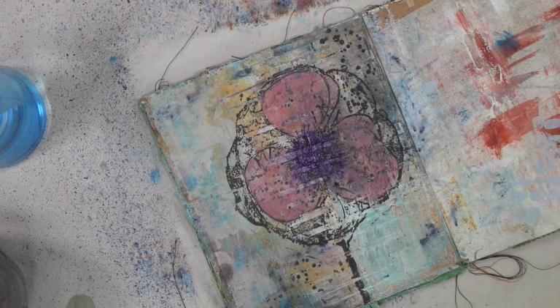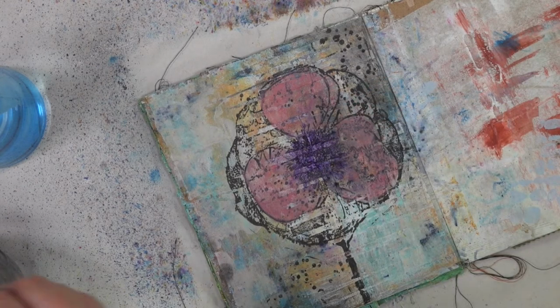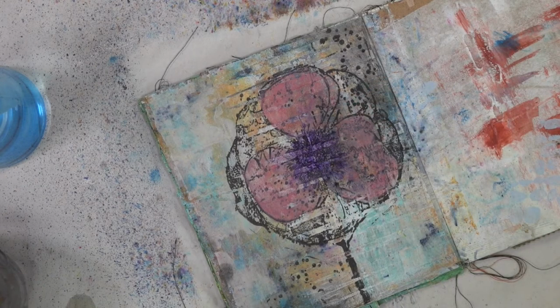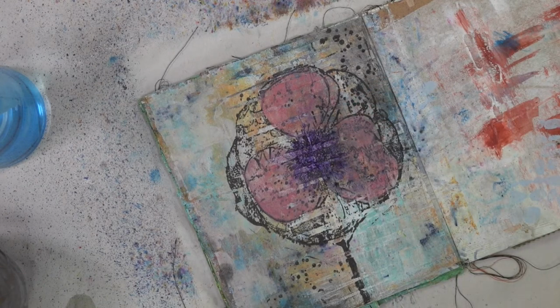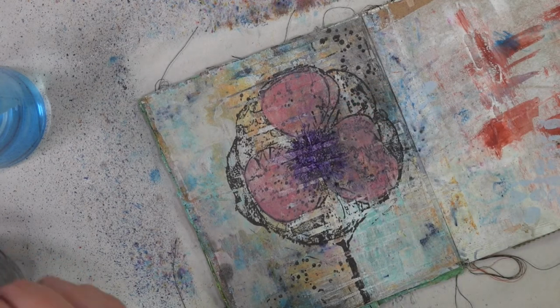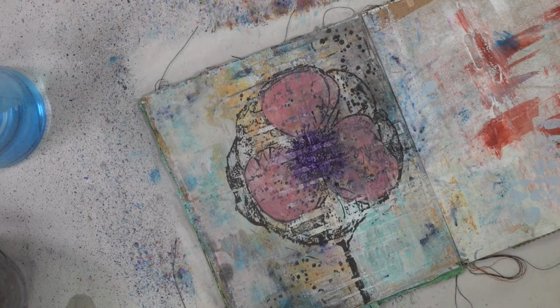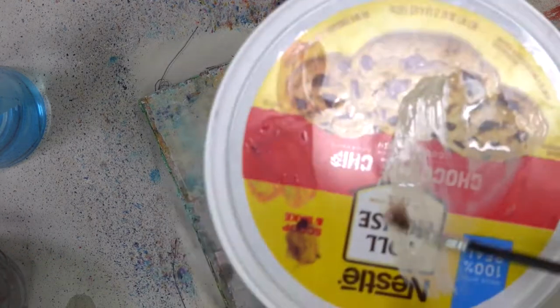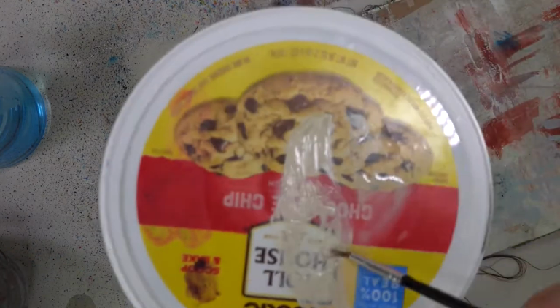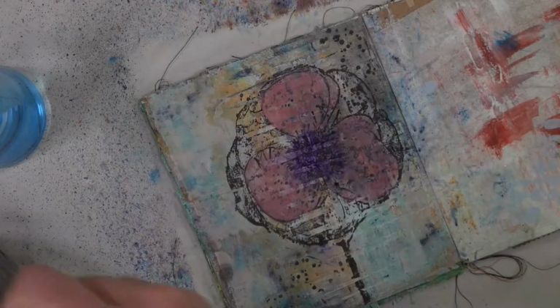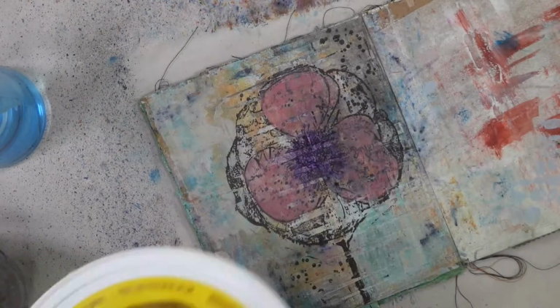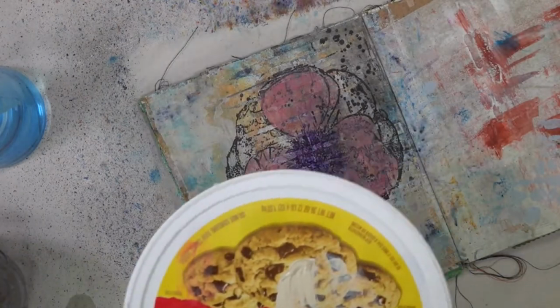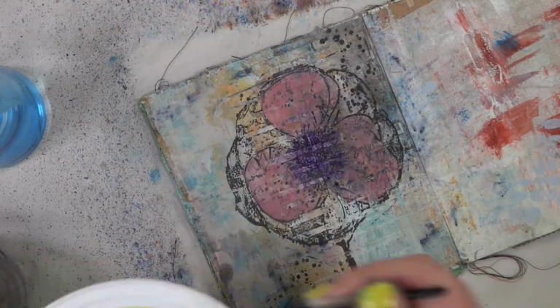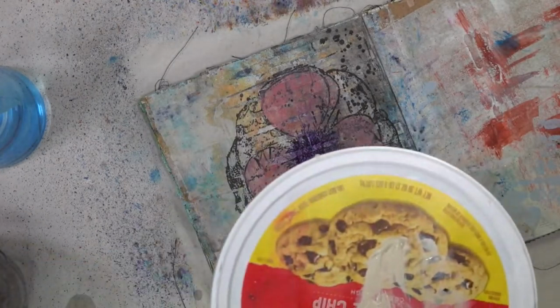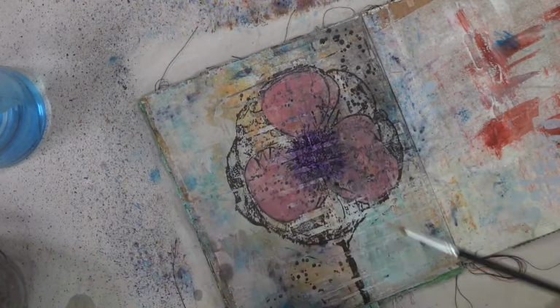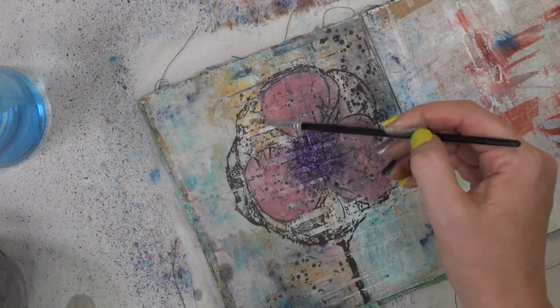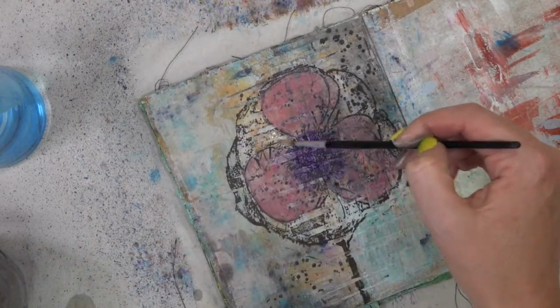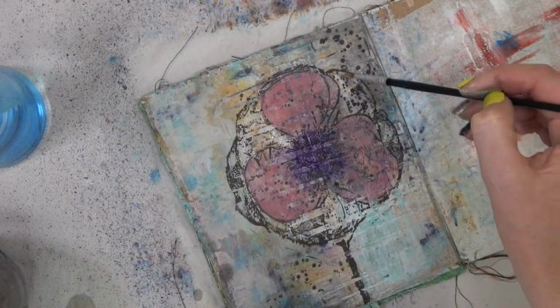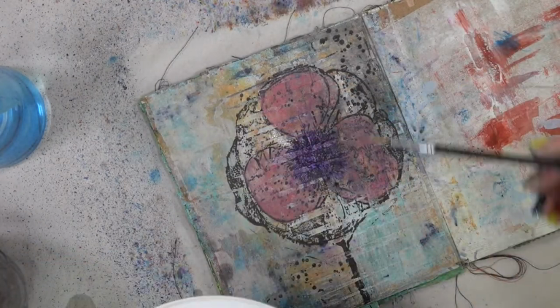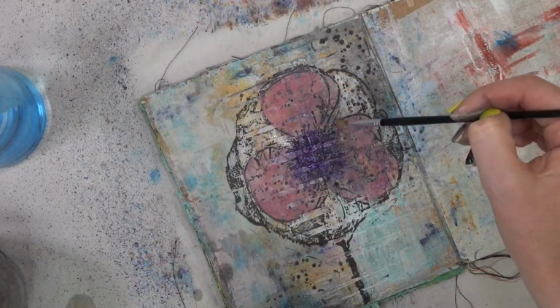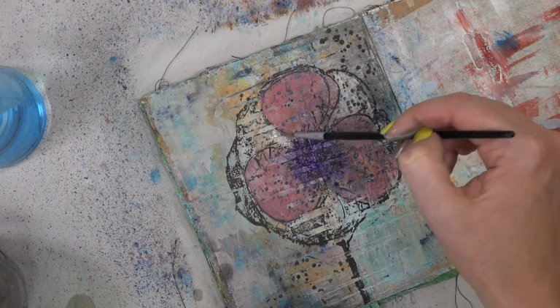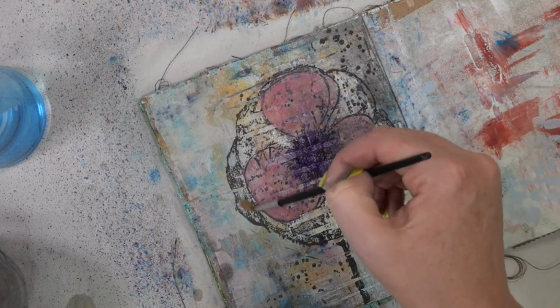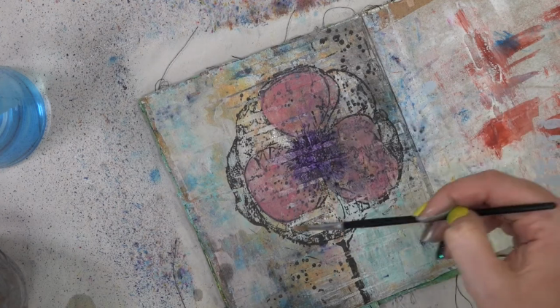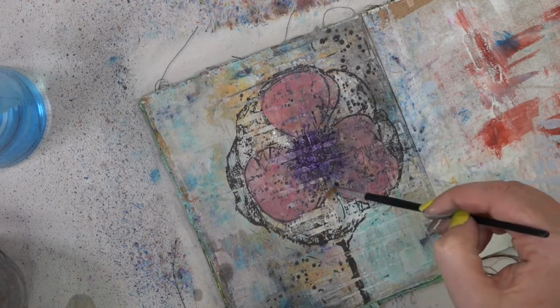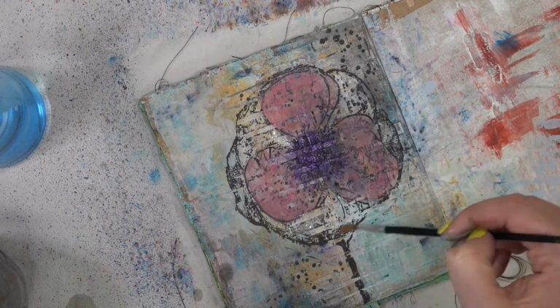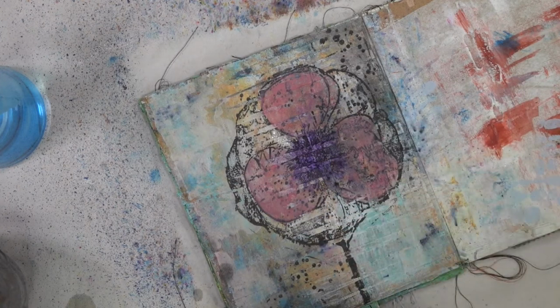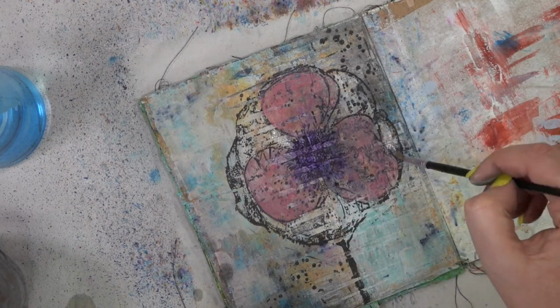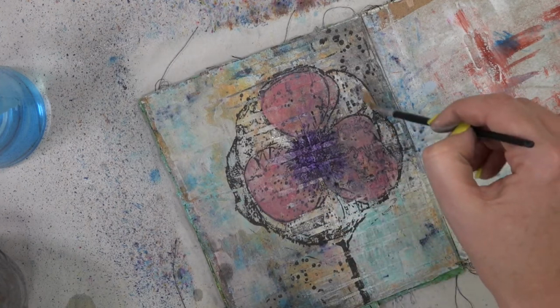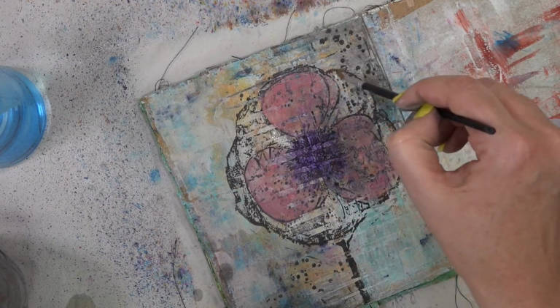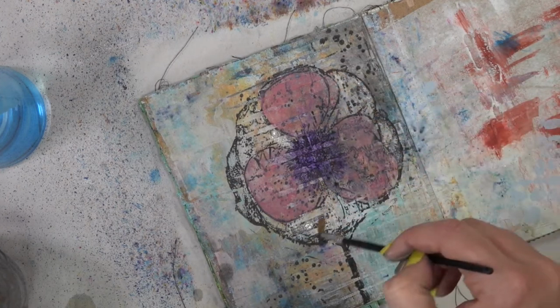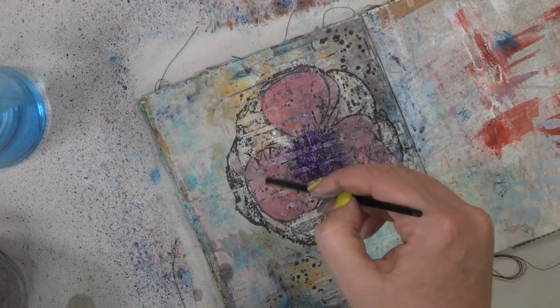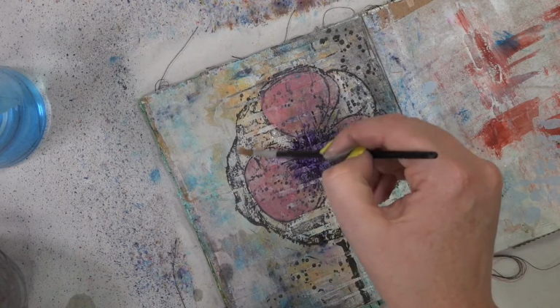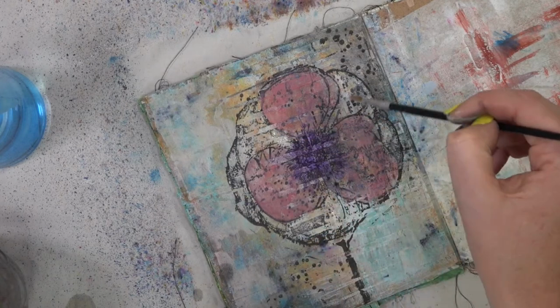While I'm painting this on I can see the lines of the basket weaving and I am super digging it — I love this. I'm going to have to do this on another page one of these days. Then I'm going to take just some of that watered down Titan Buff and brighten up the outside petals of the flower.